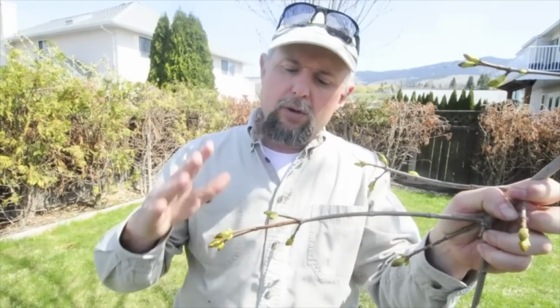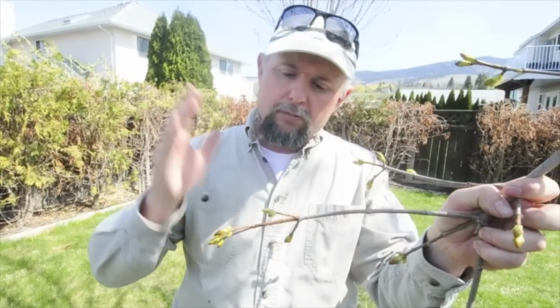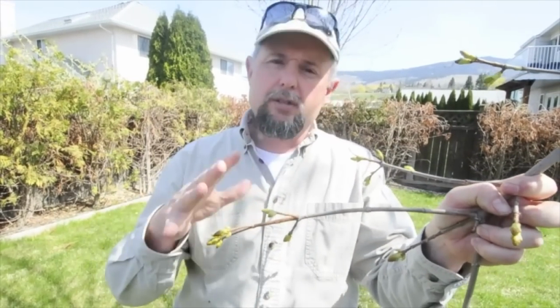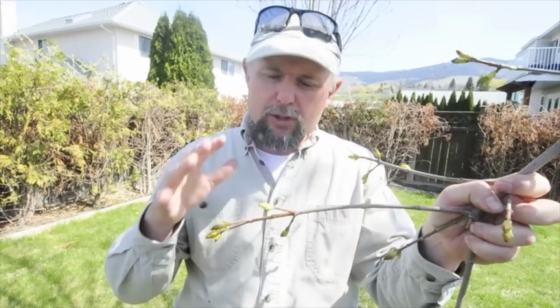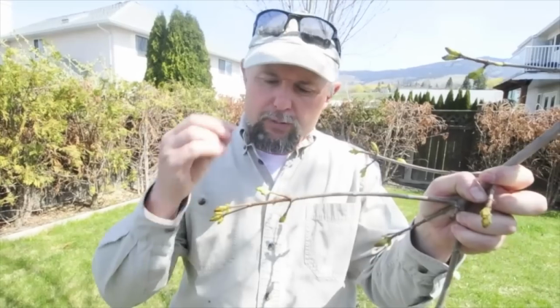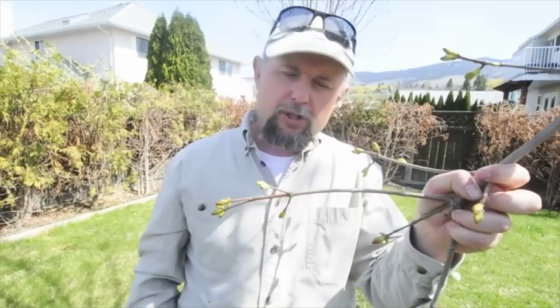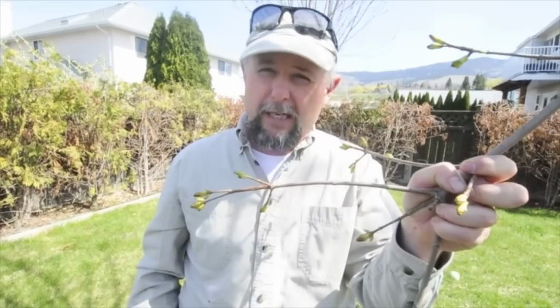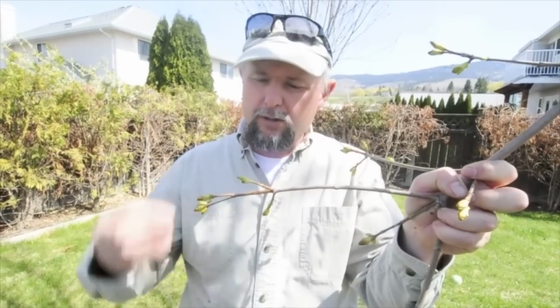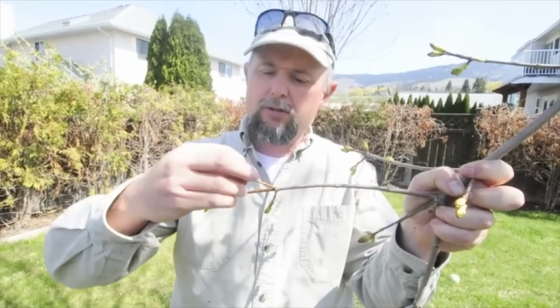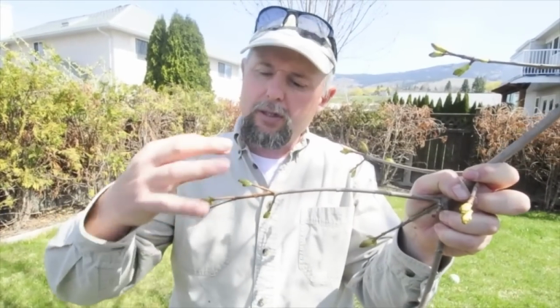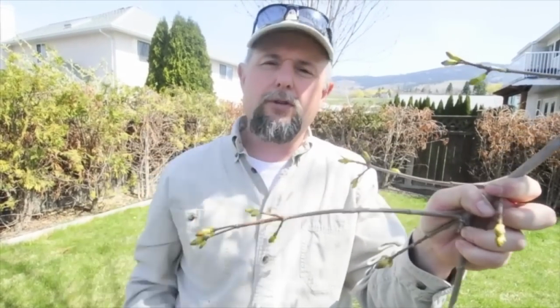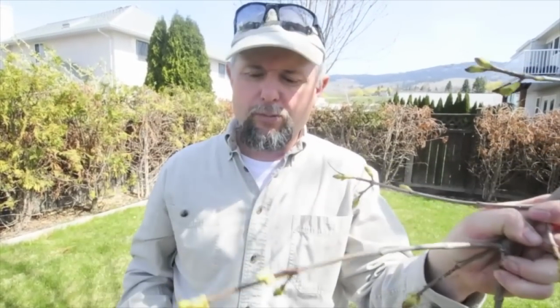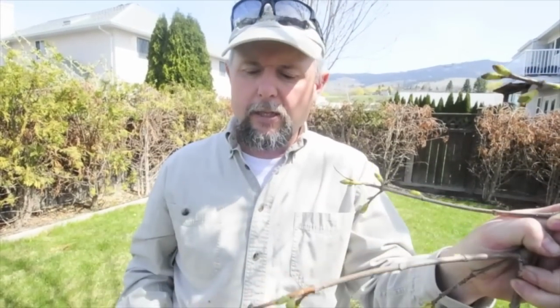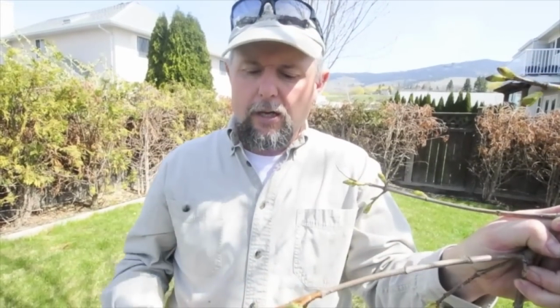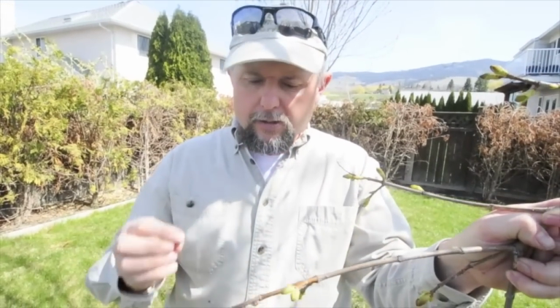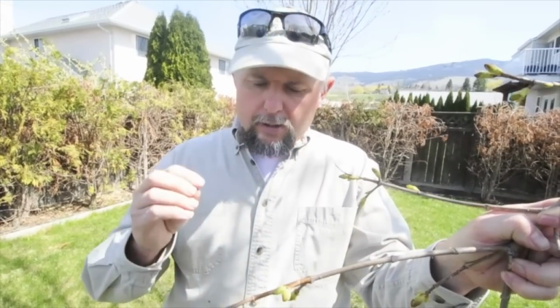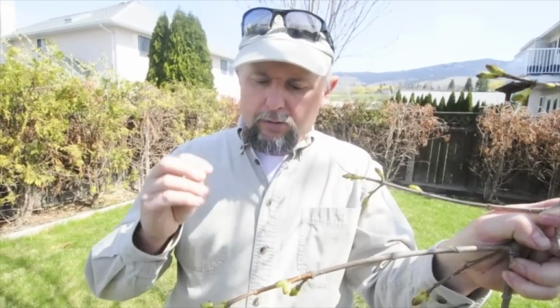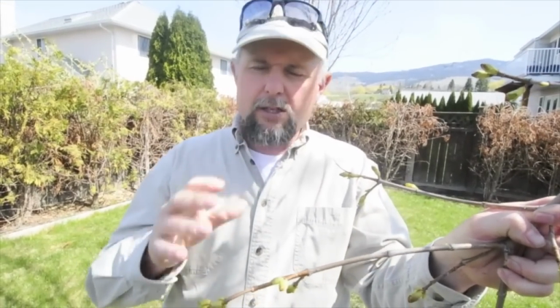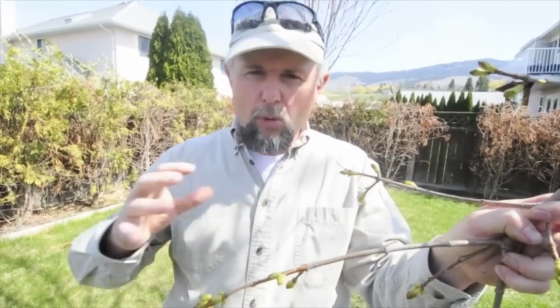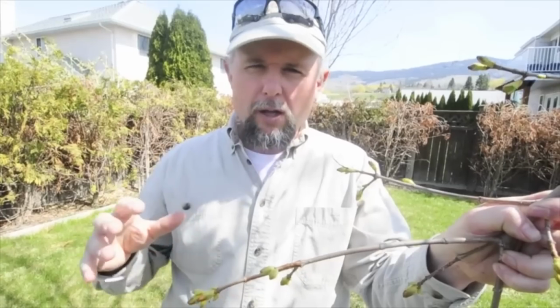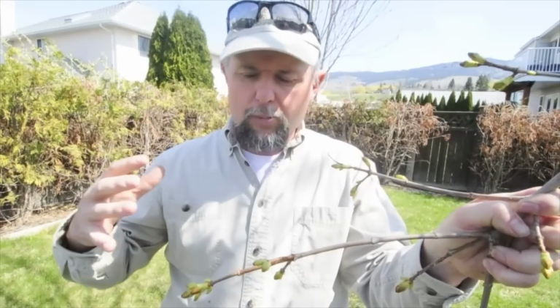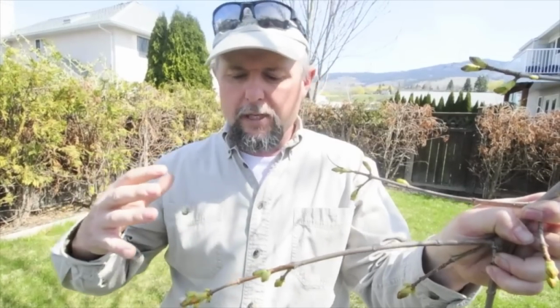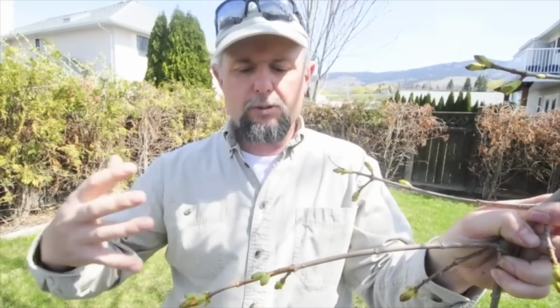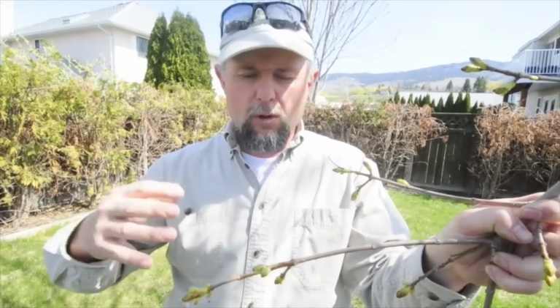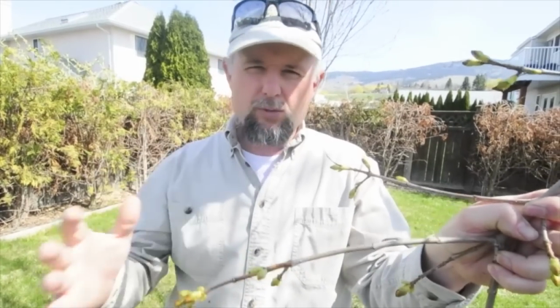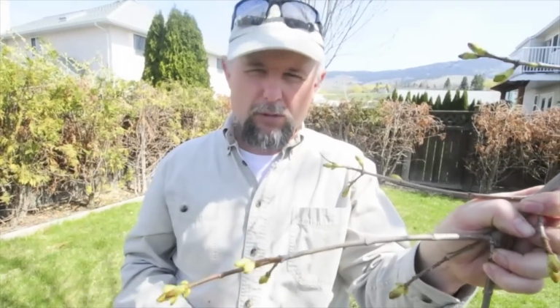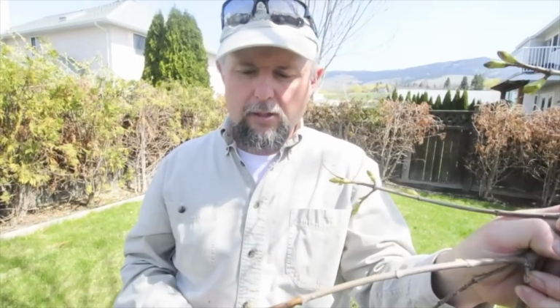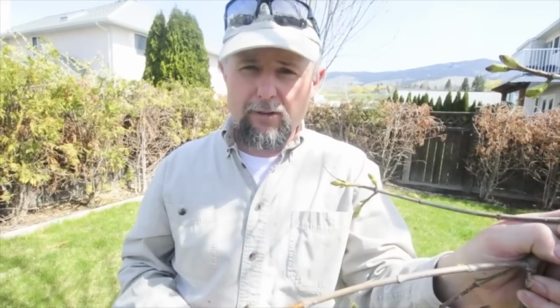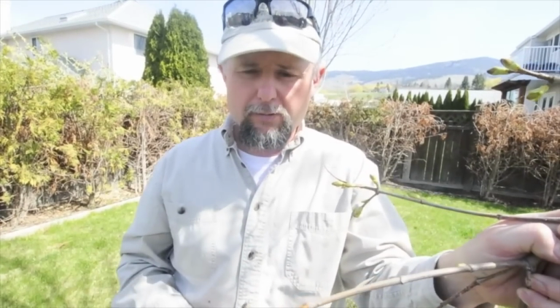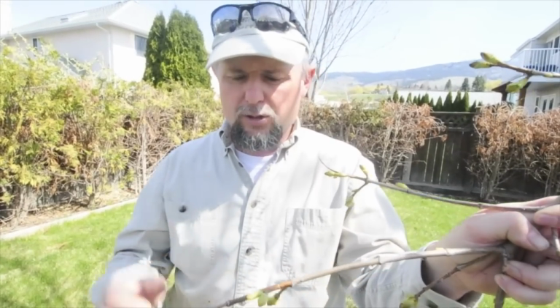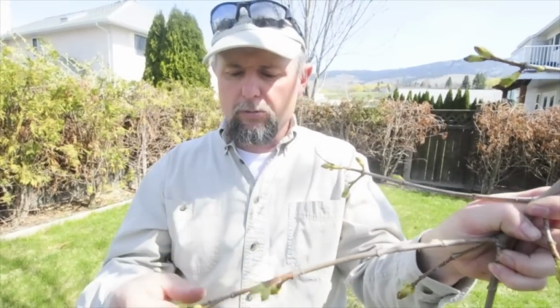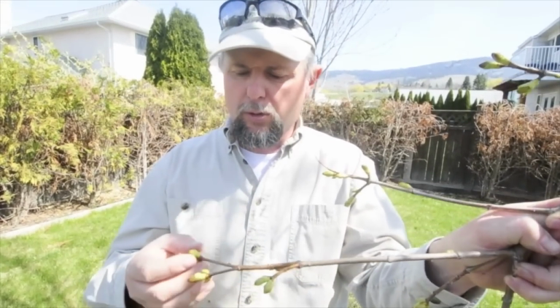So this is the time — usually when these buds are just breaking or just at that verge of breaking. The insects become mobile, you get a couple of warm days, temperatures warm — that's when you can really have an effective spray with the dormant oil.